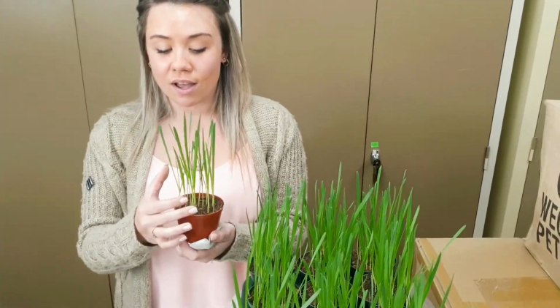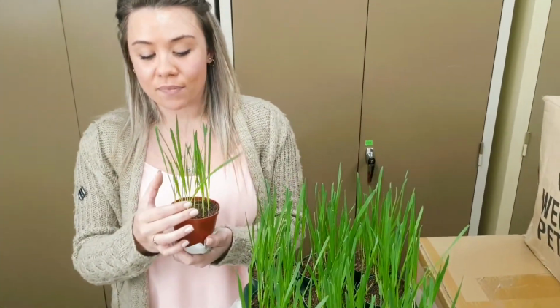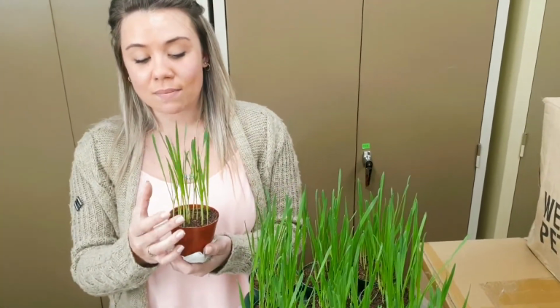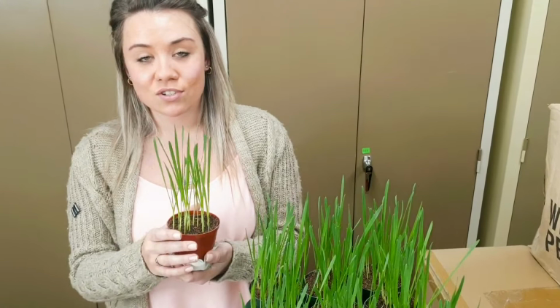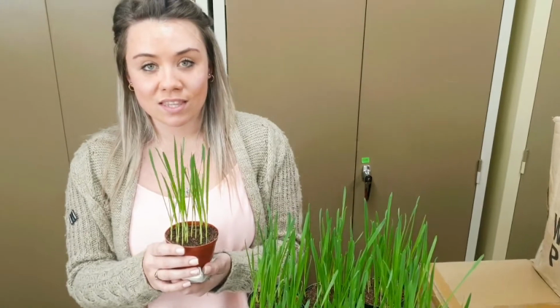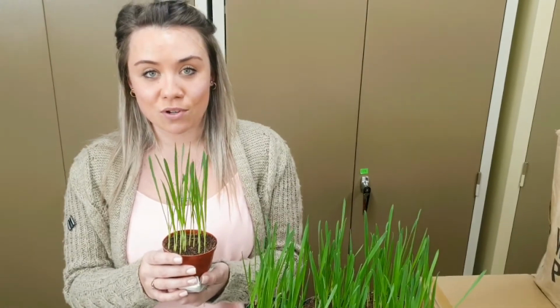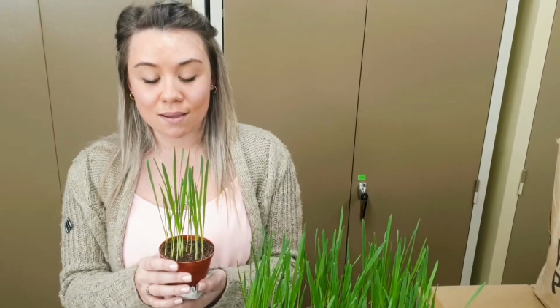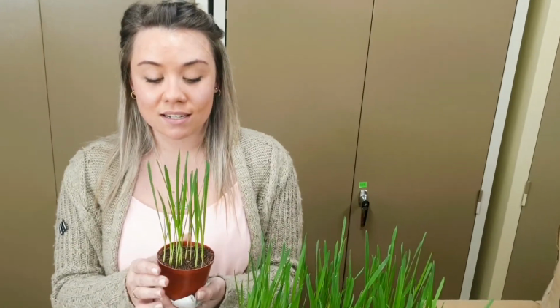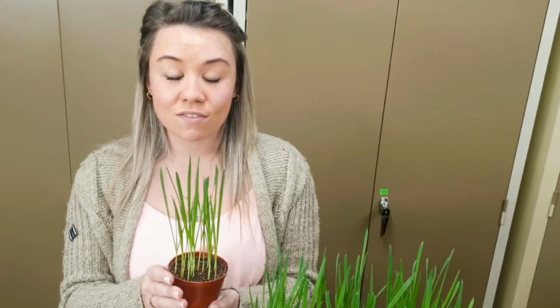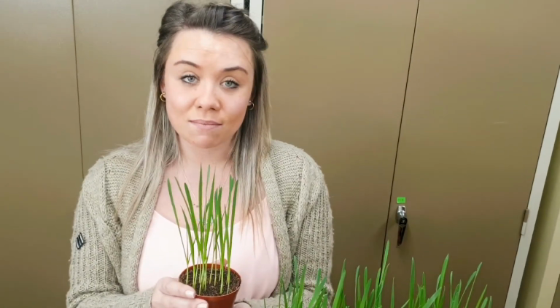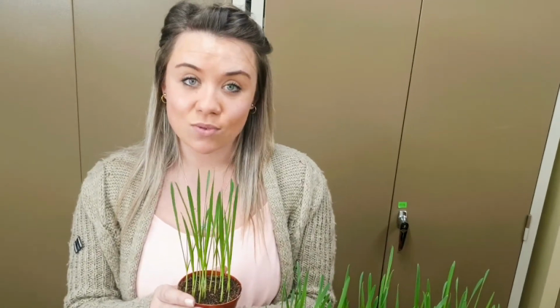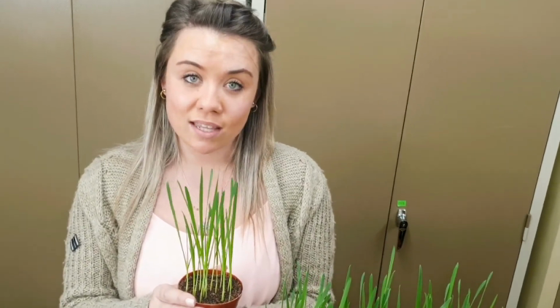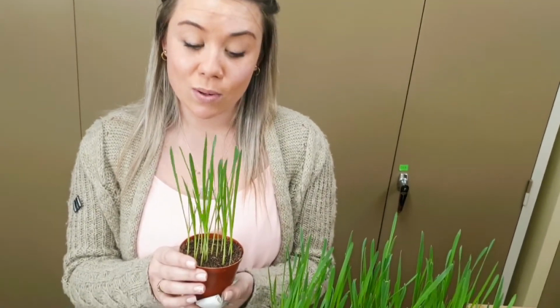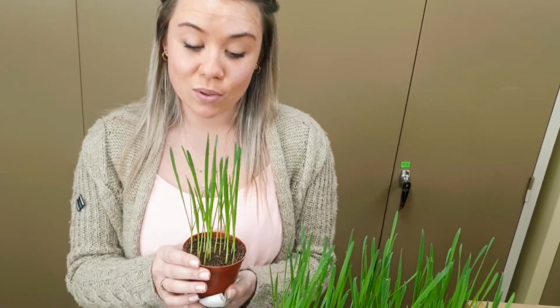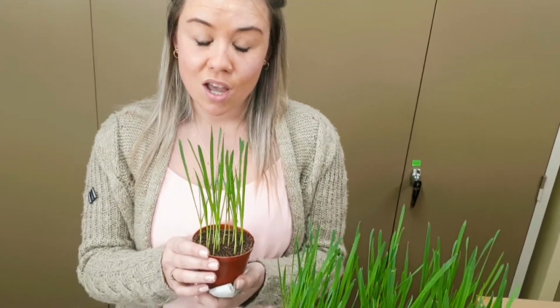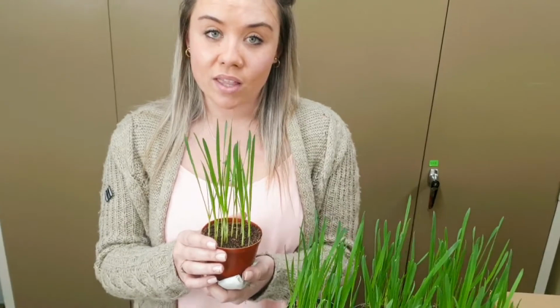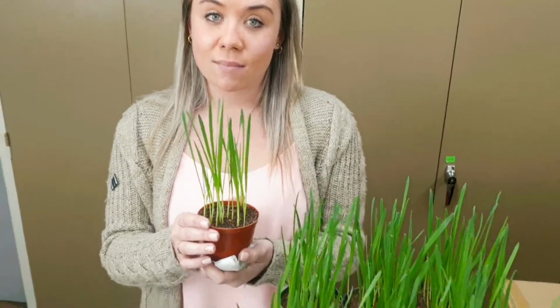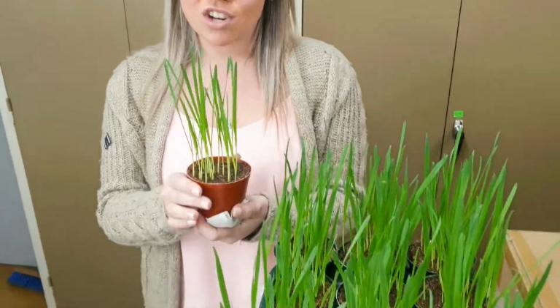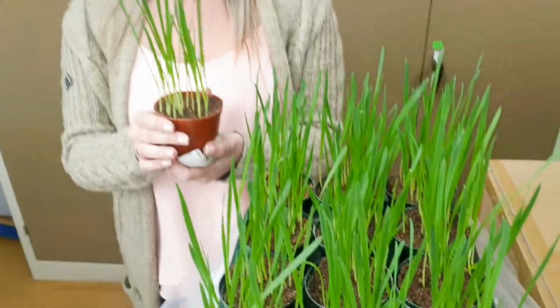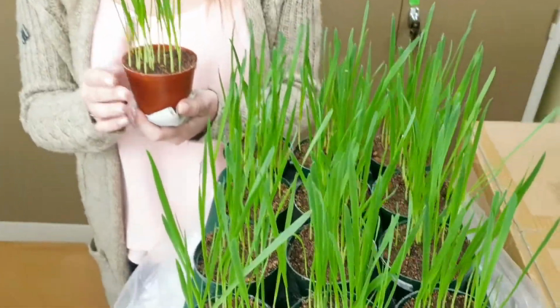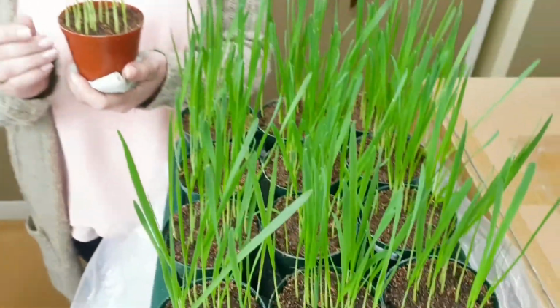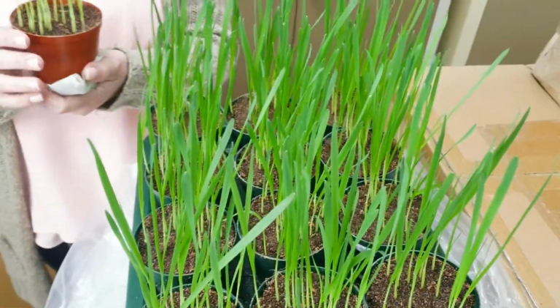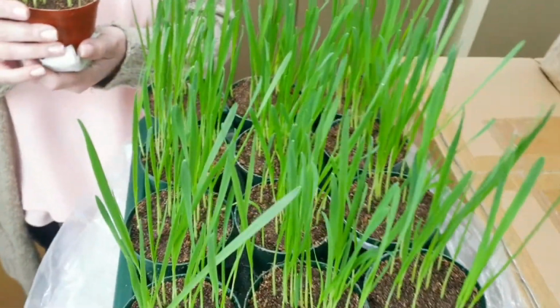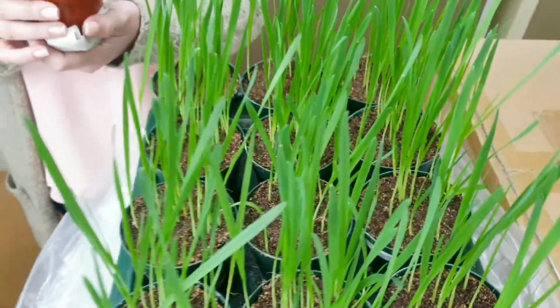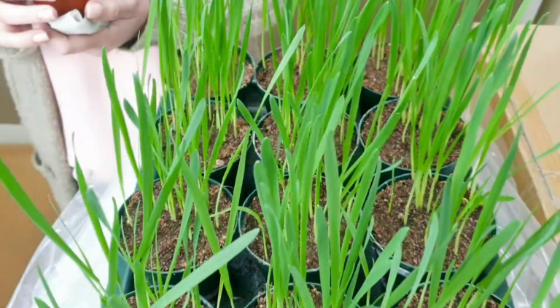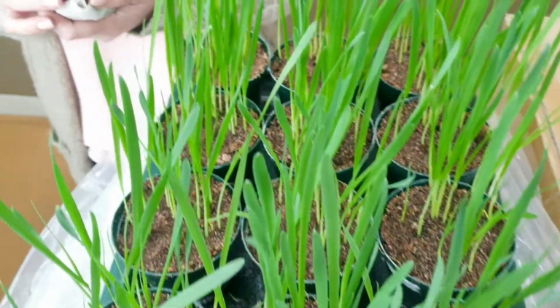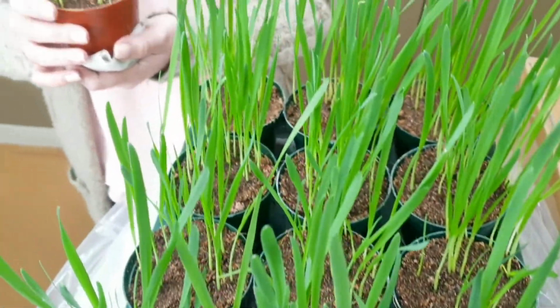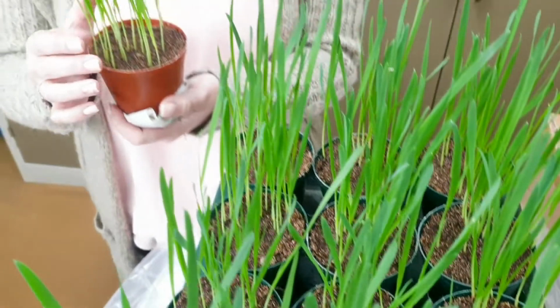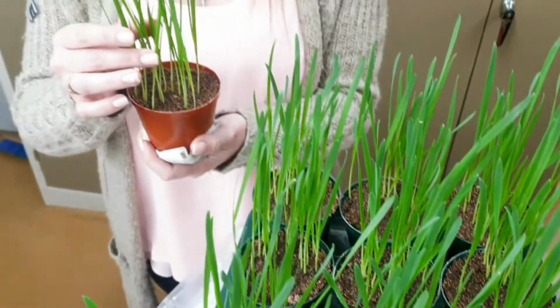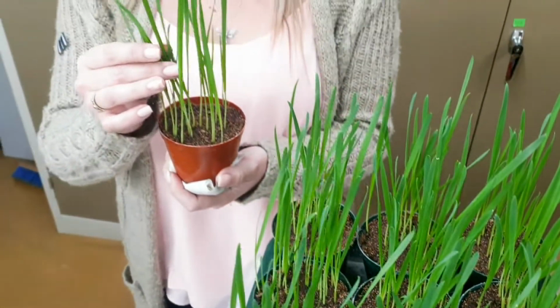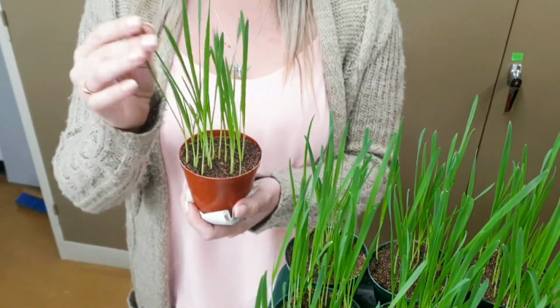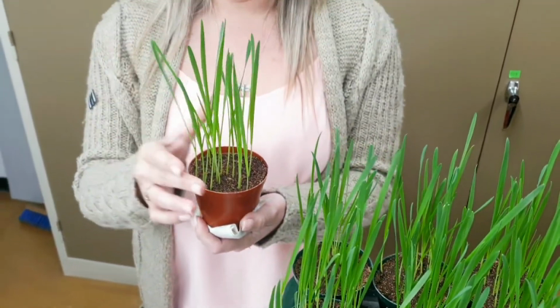What I'm planning to do with these plants is infect them next week, when they are three weeks old, with the bacteria Pseudomonas carnivations. For now, as you can see, these plants are still very healthy and growing nicely.